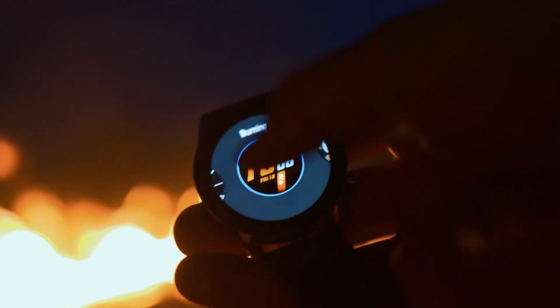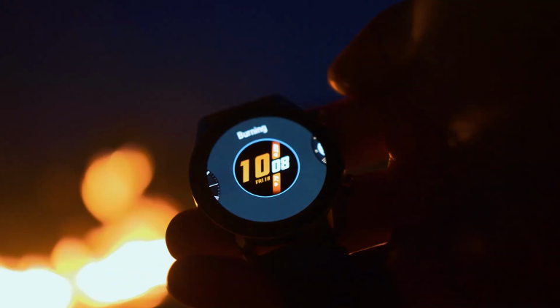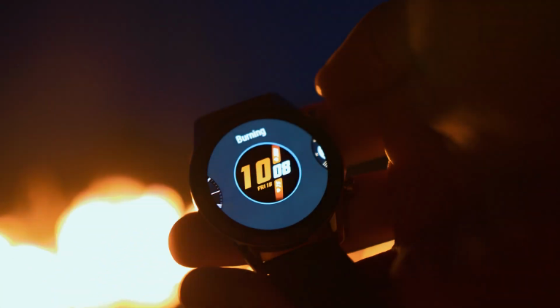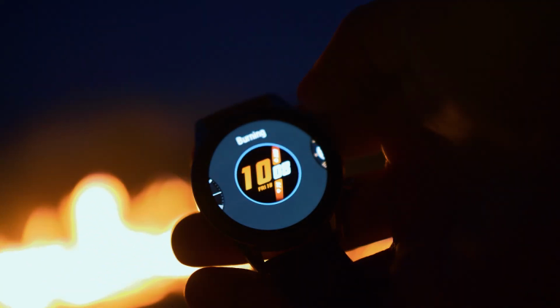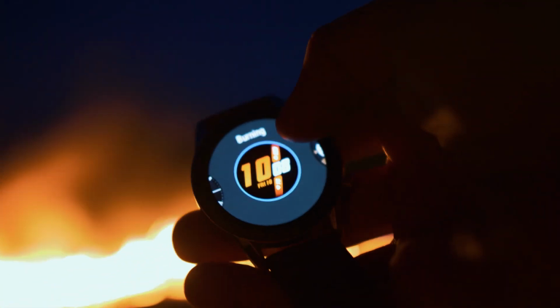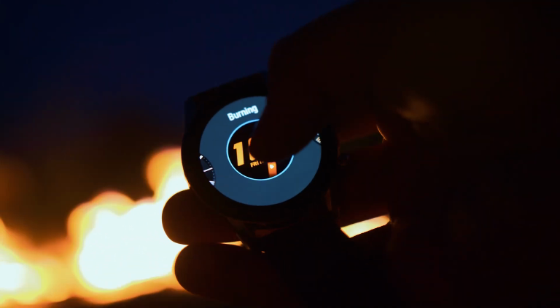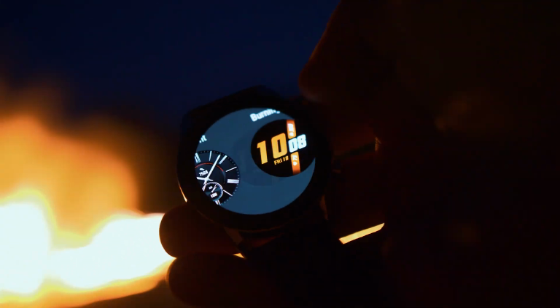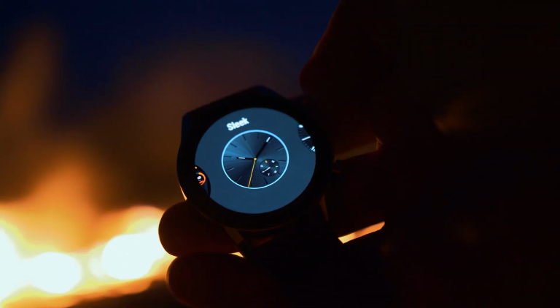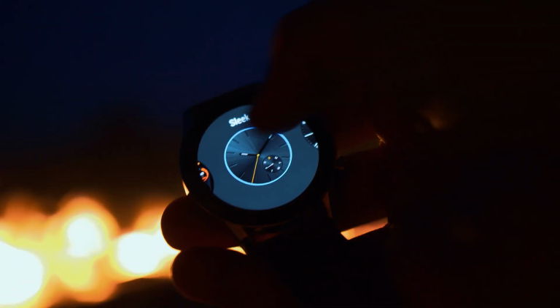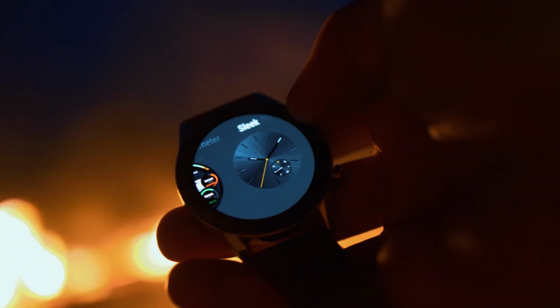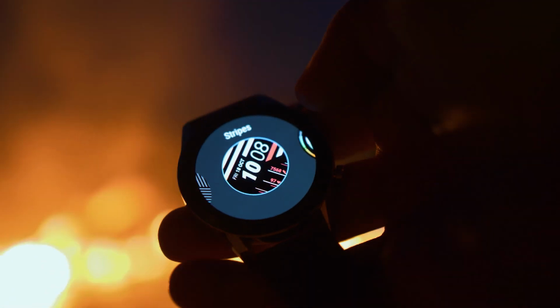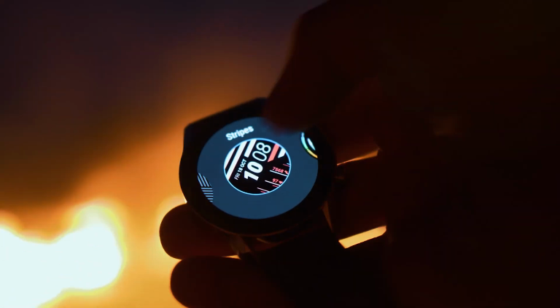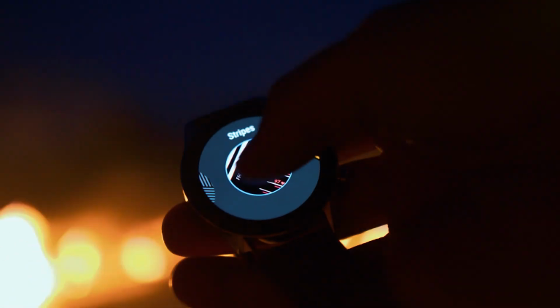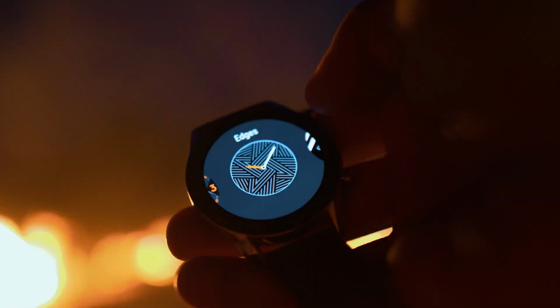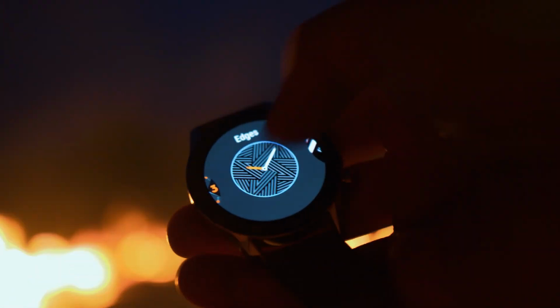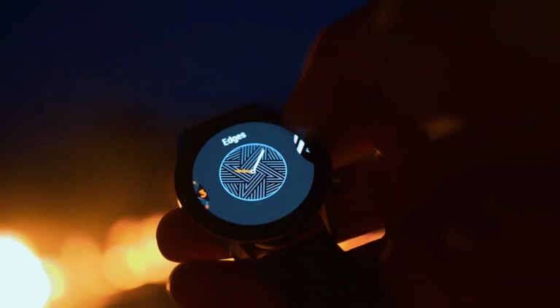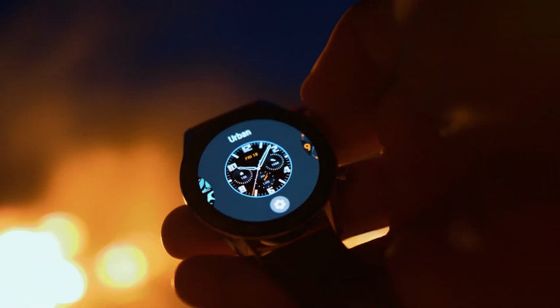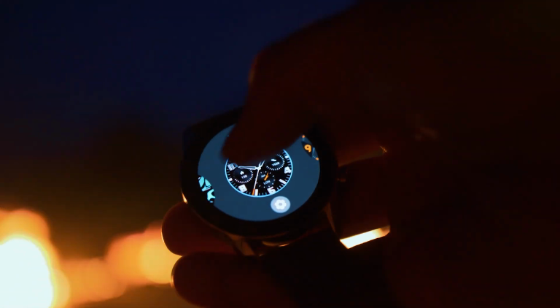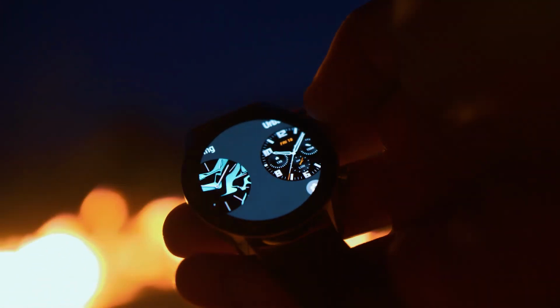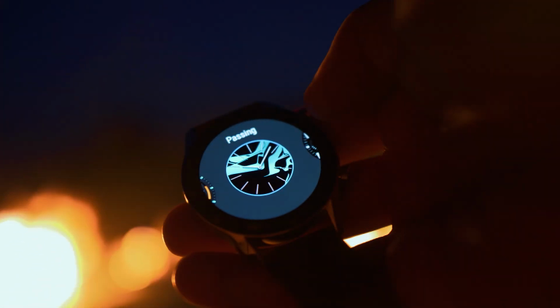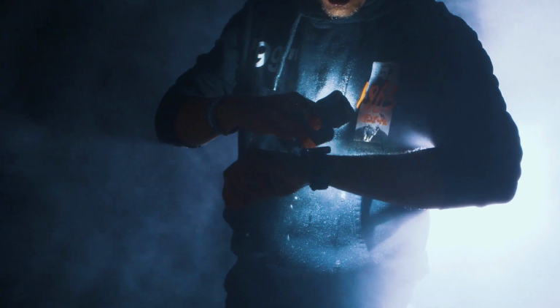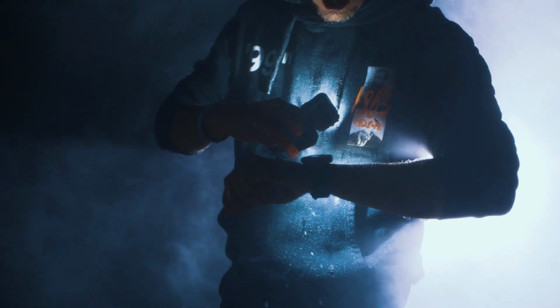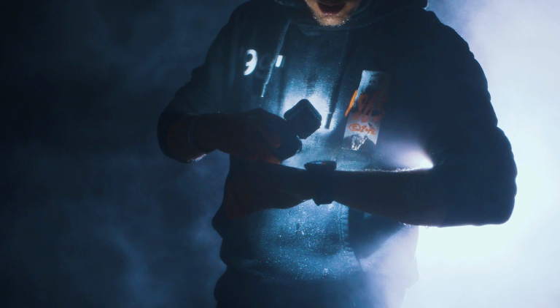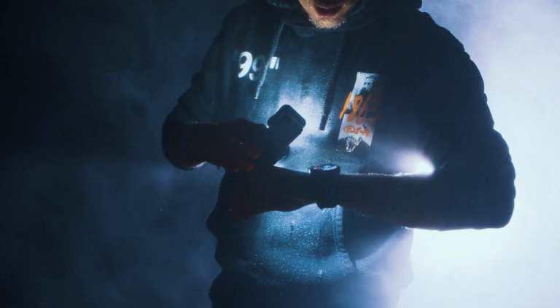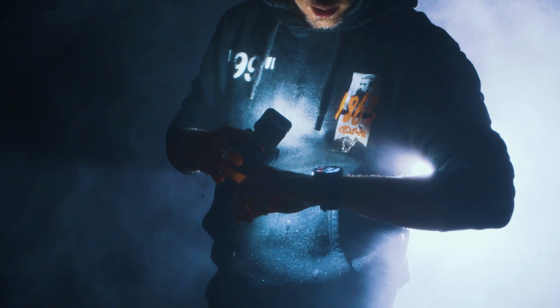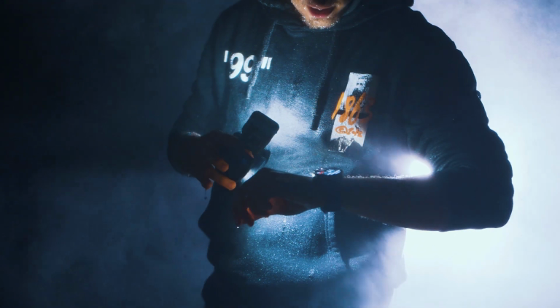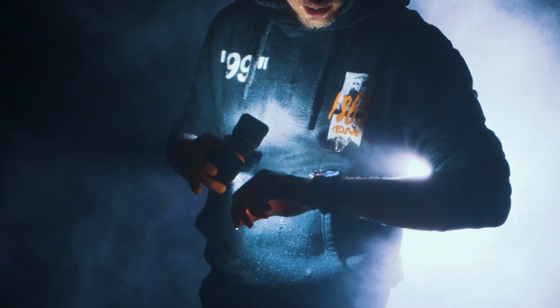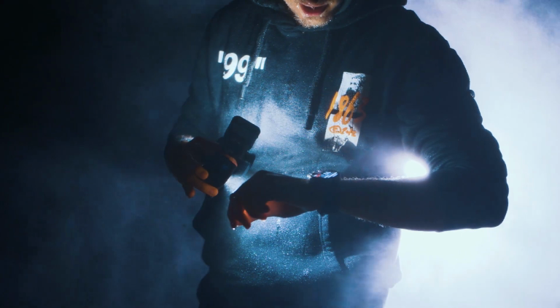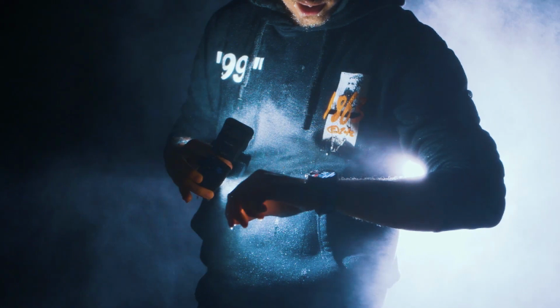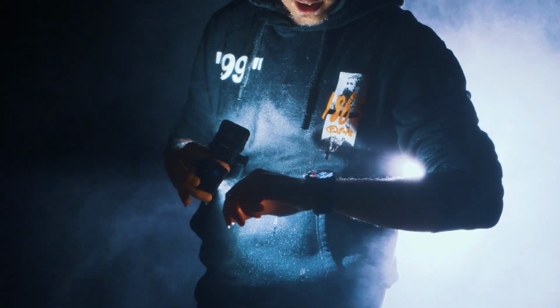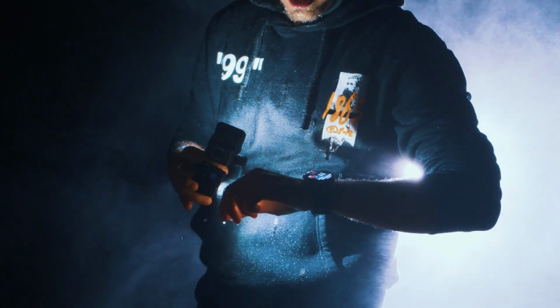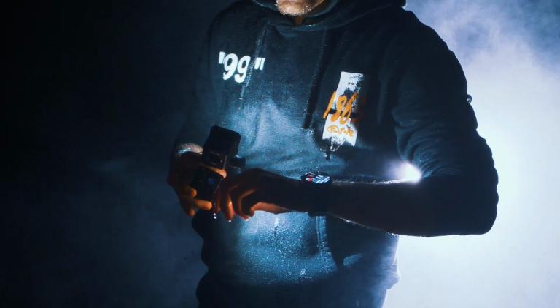There are 14 different watch faces on the watch, each with a very unique style. It is really cool to change them, and support for custom watch faces should be coming in a future update. The GT2 is also waterproof up to 50 meters, so you can literally take it with you anywhere.